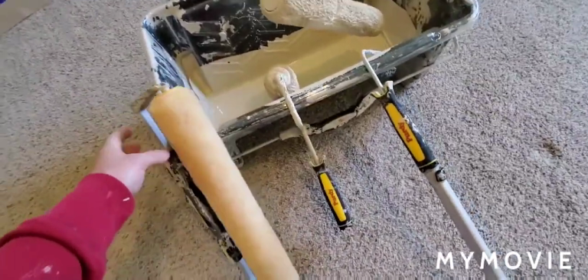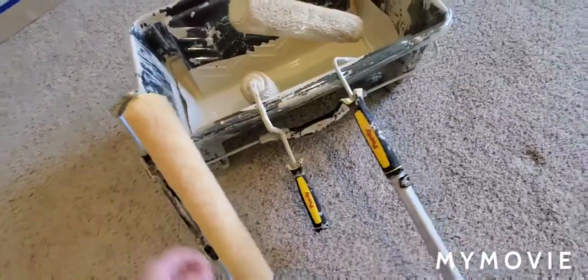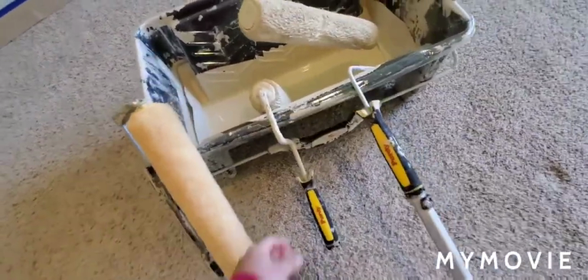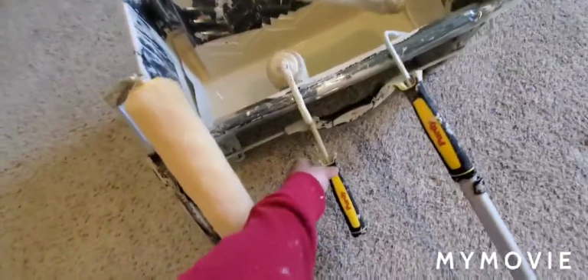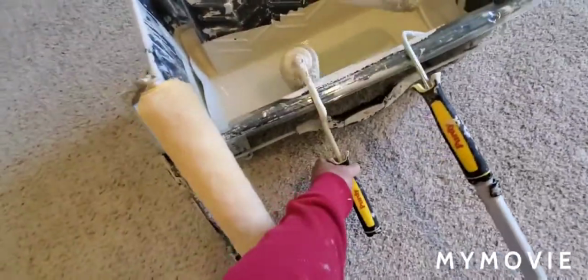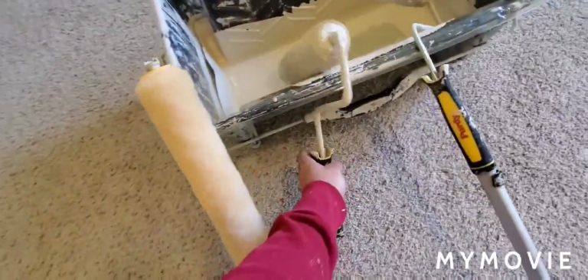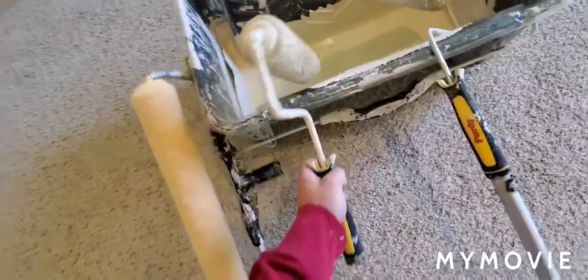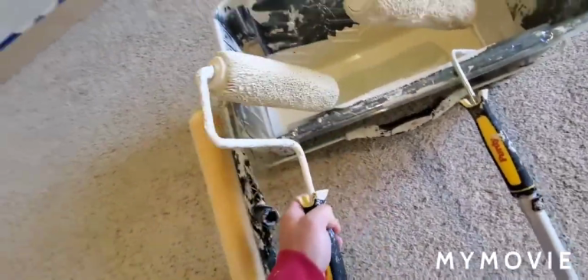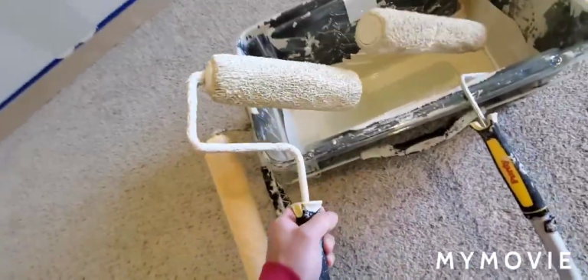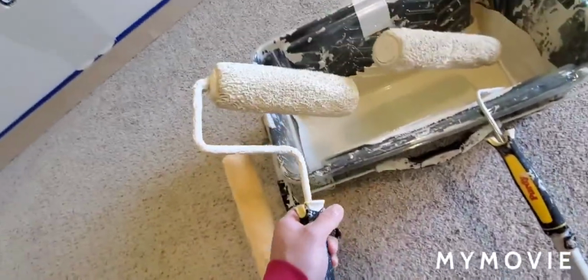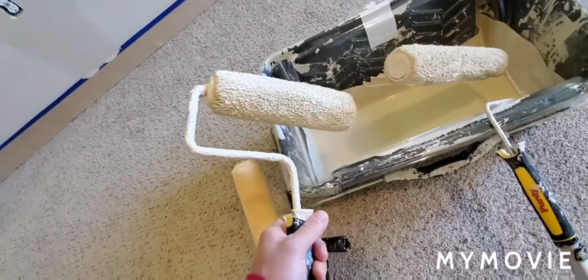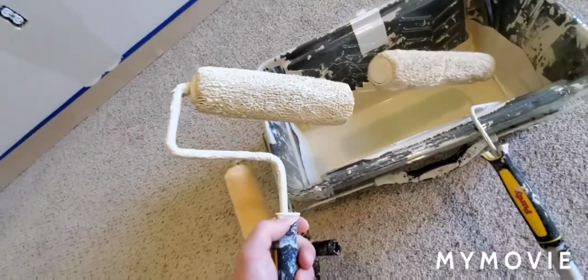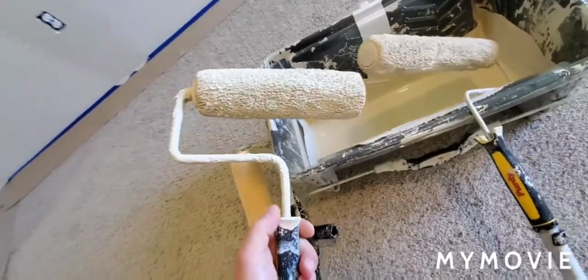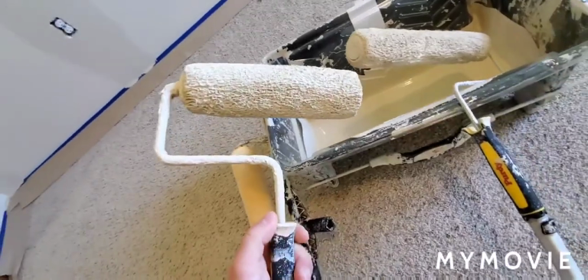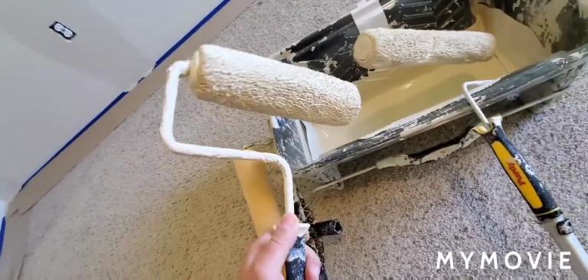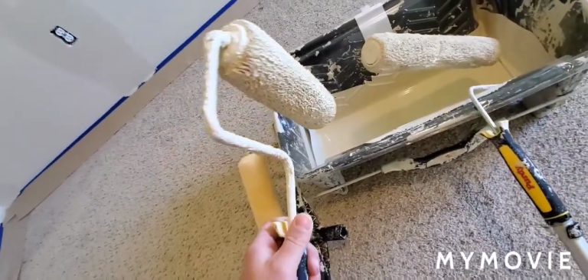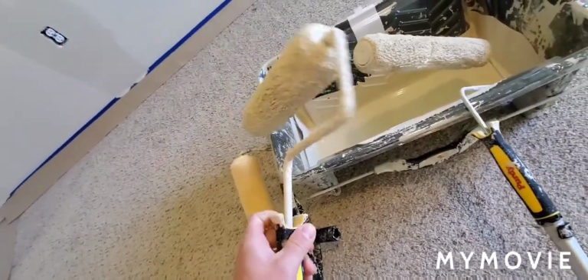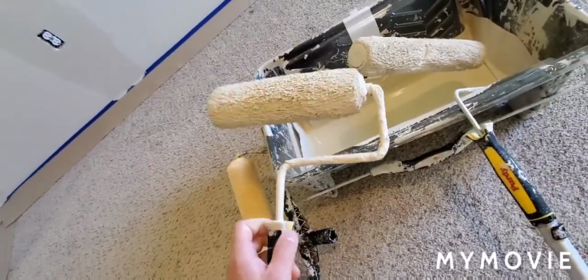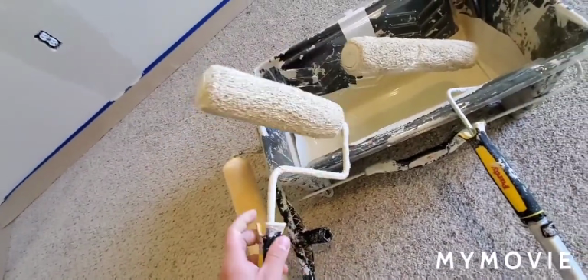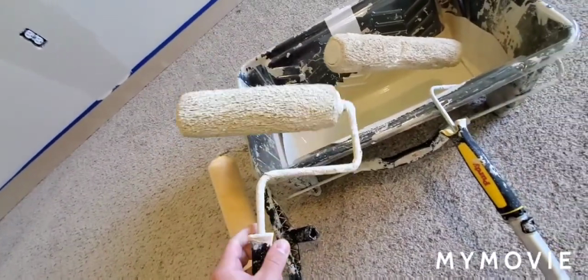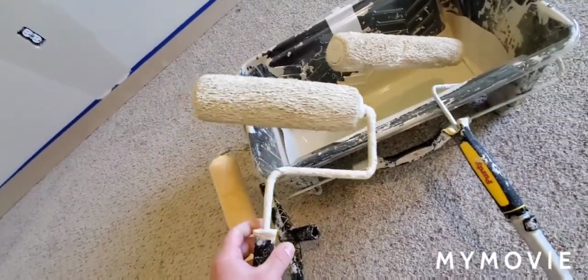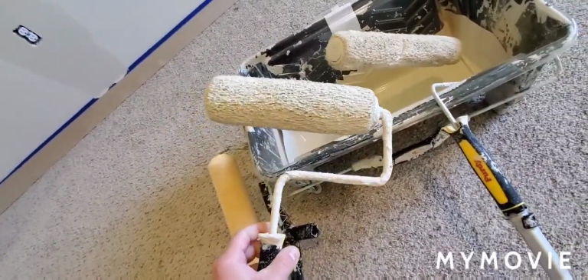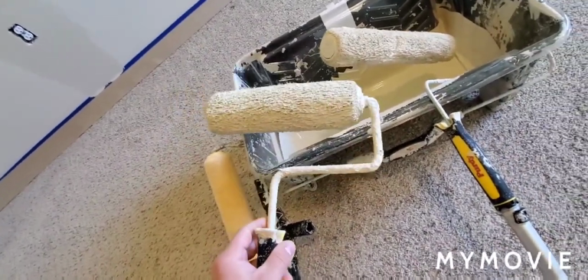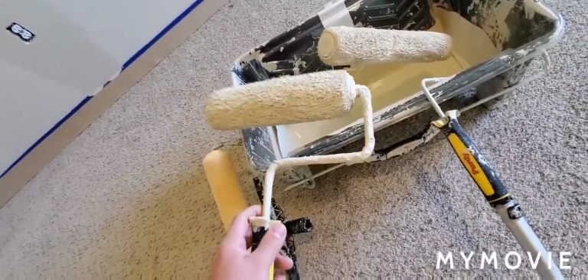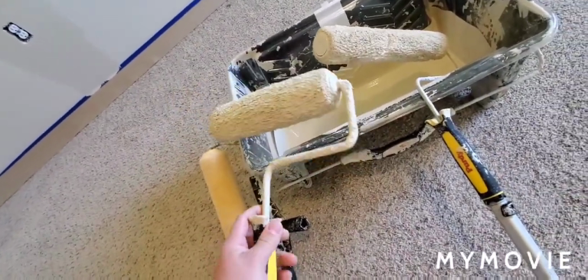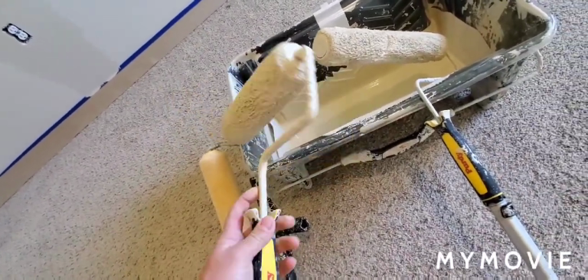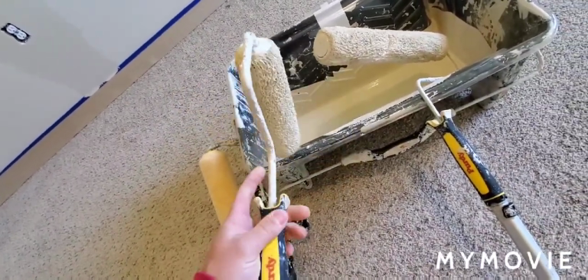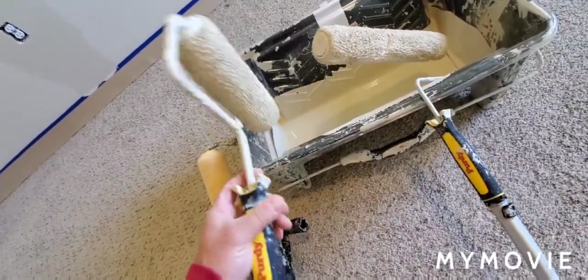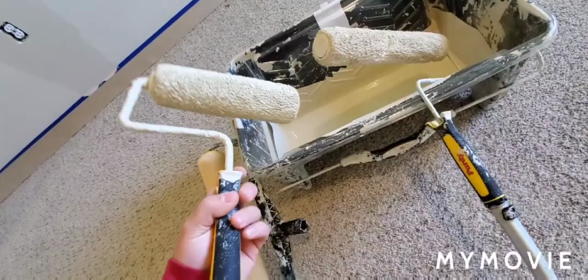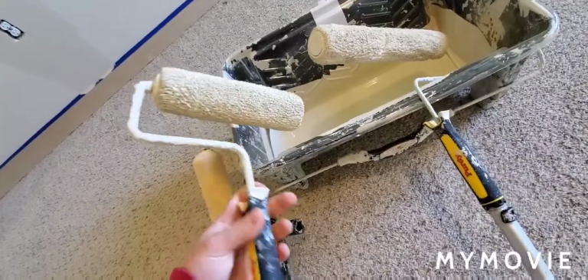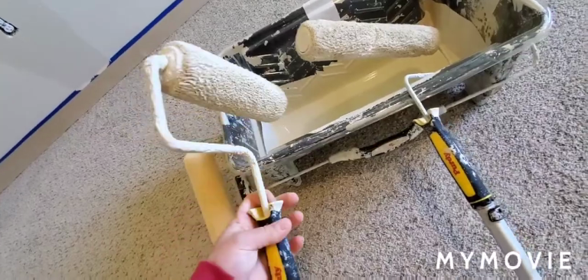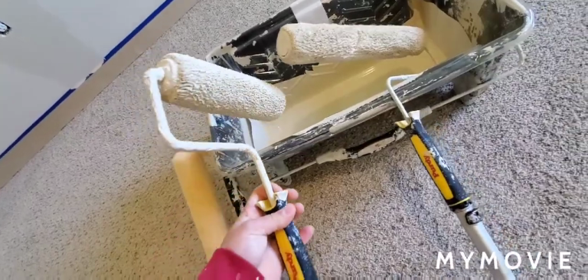This is a 9 inch on a cageless frame. That's good for small closets or small areas.